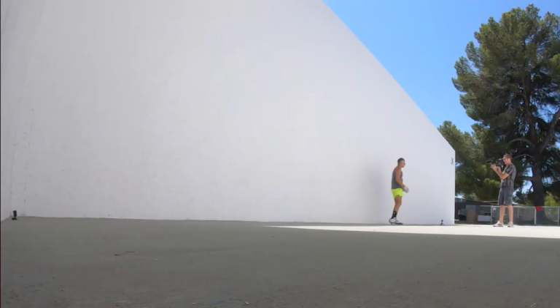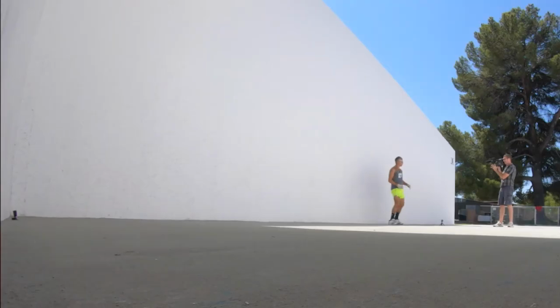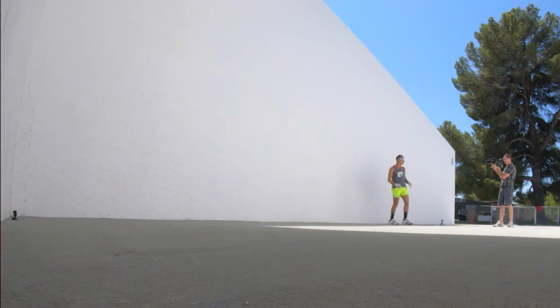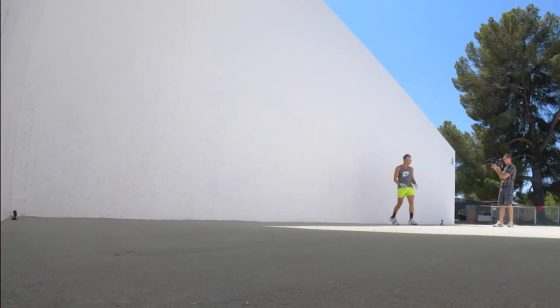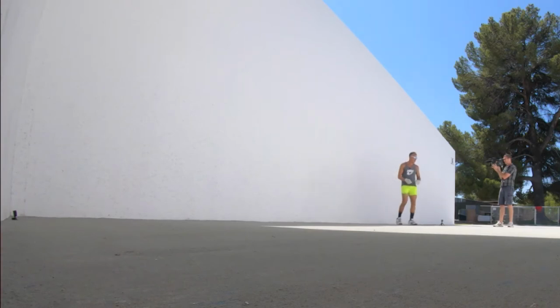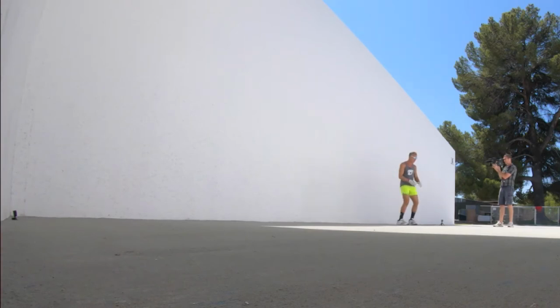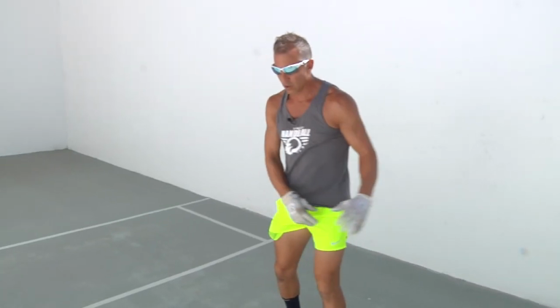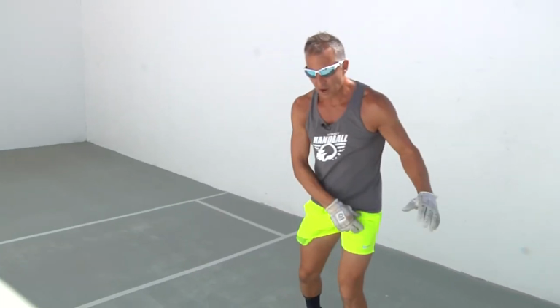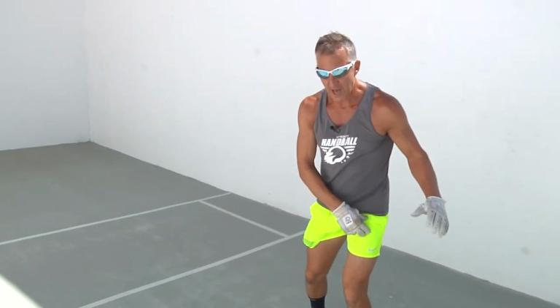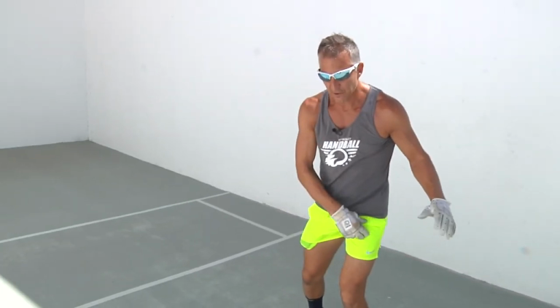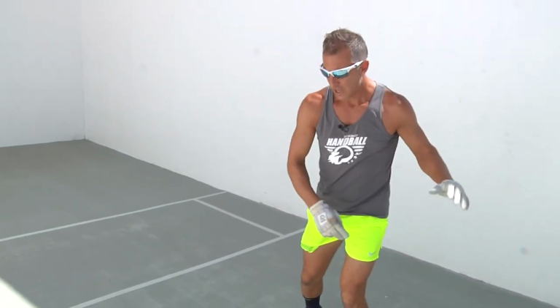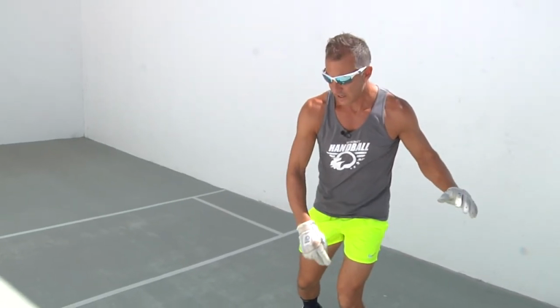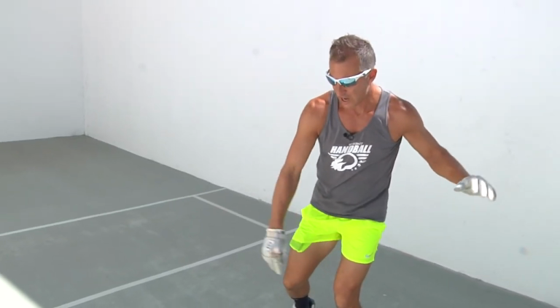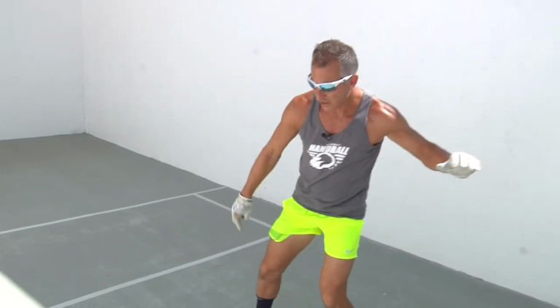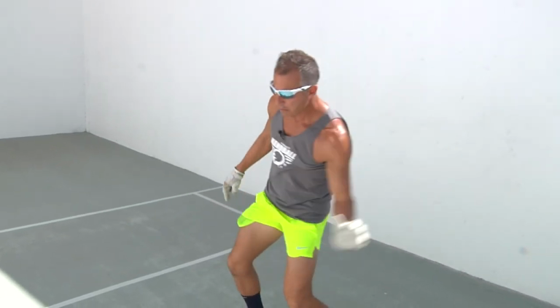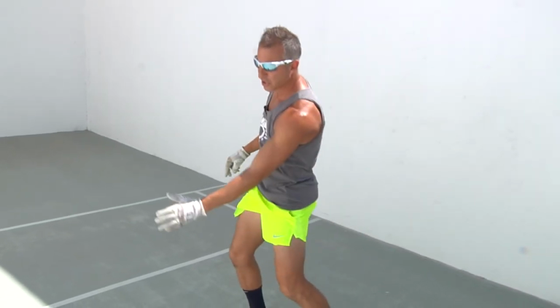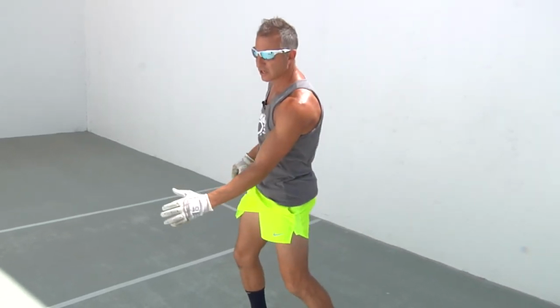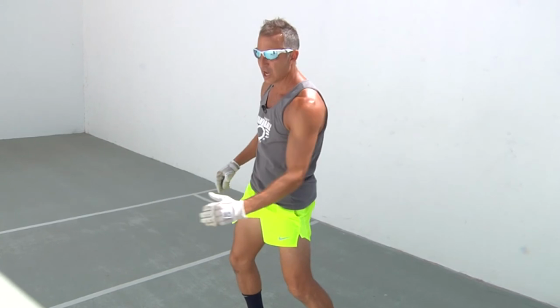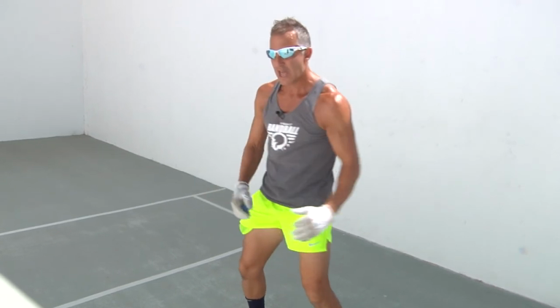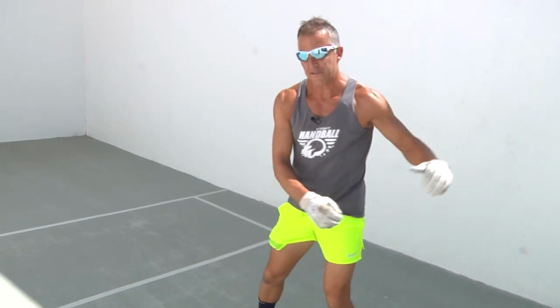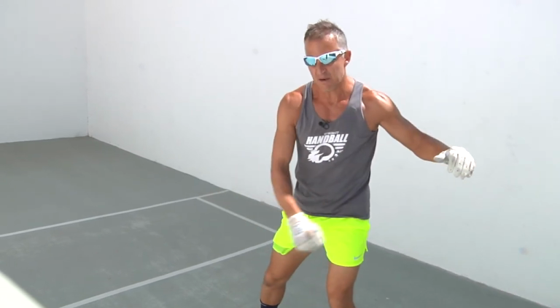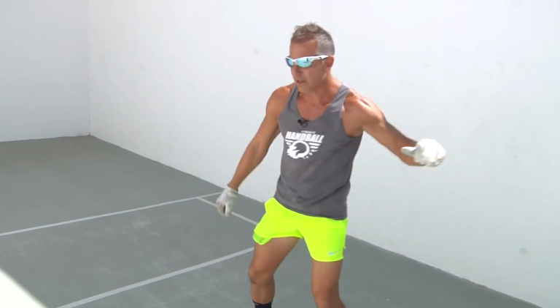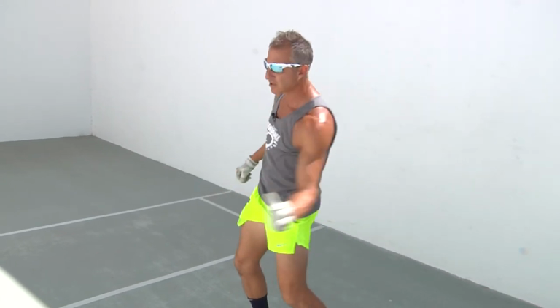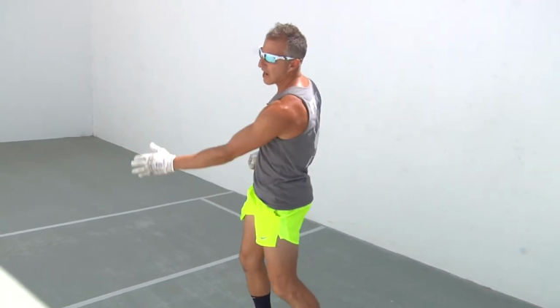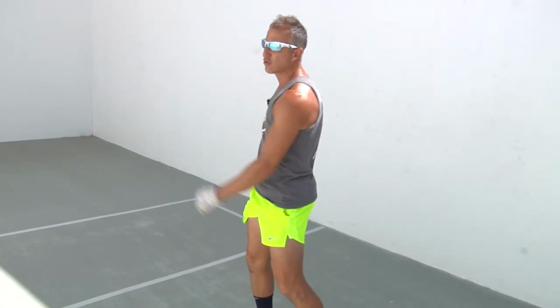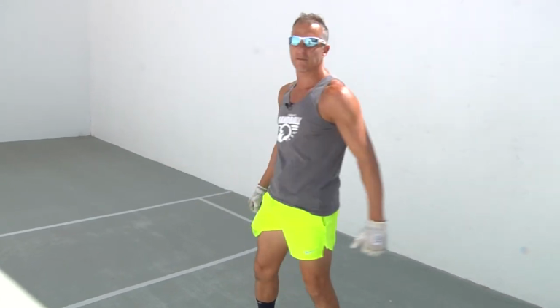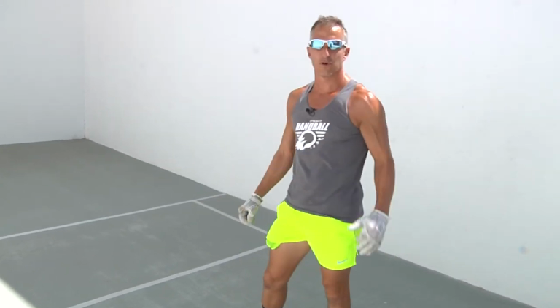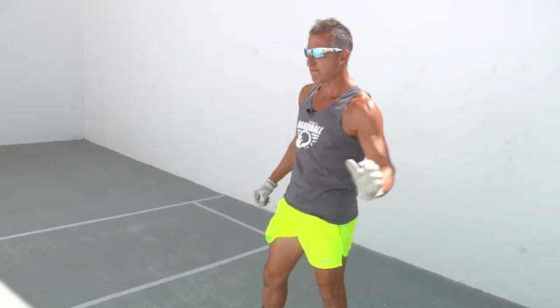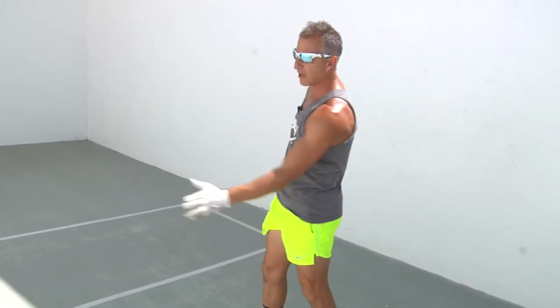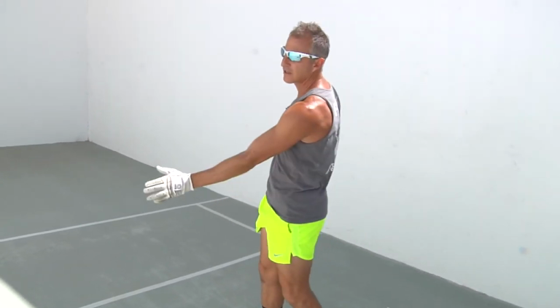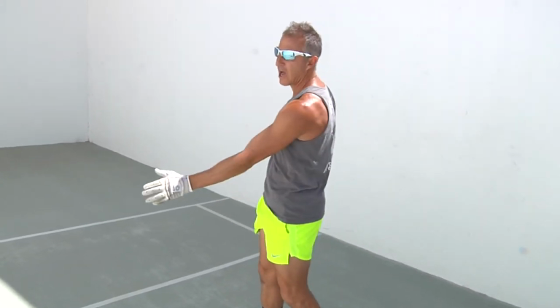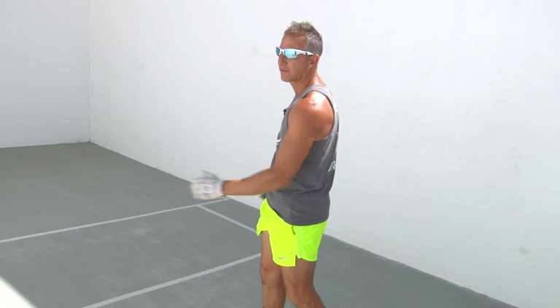So it all comes down to loading off your back foot, getting sideways, pushing into the shot after you've gotten behind the bounce and then driving forward, making contact out in front.